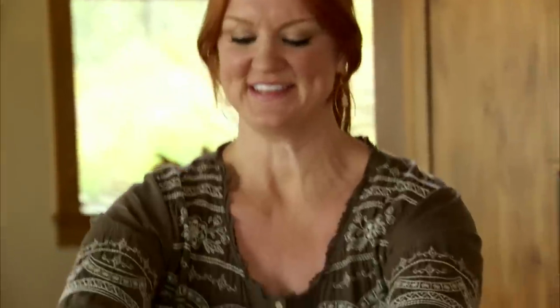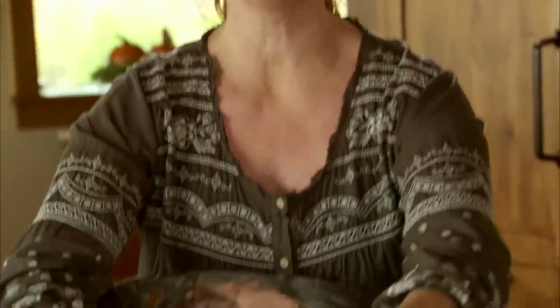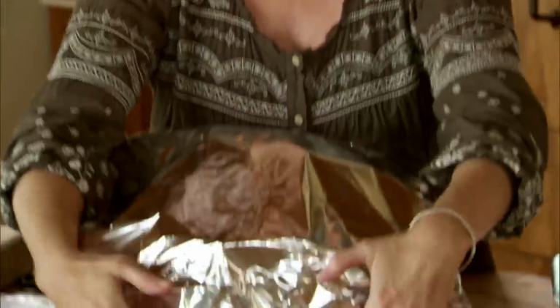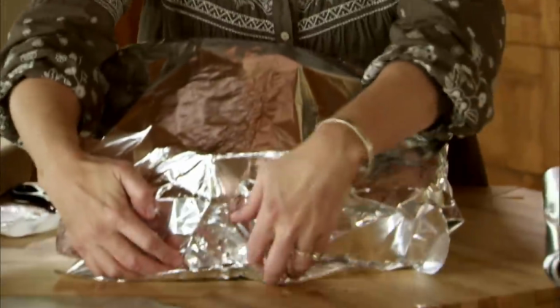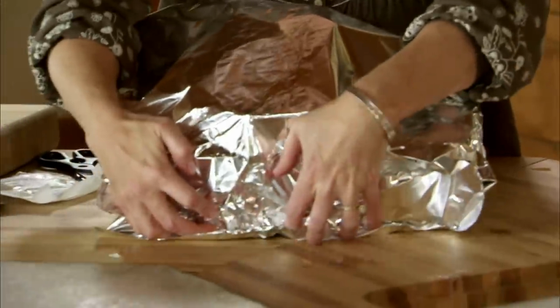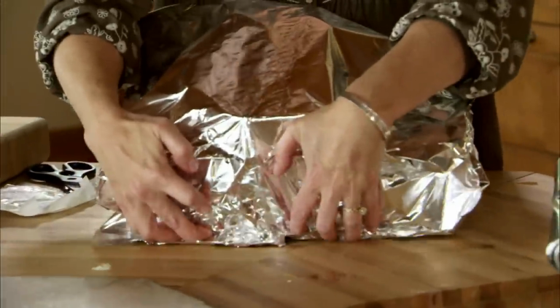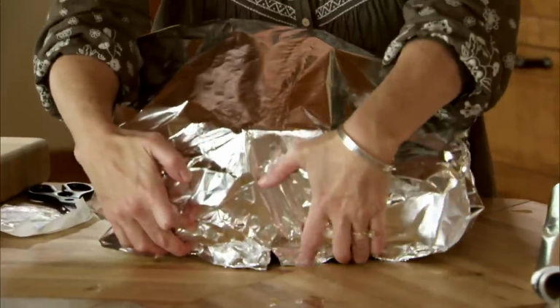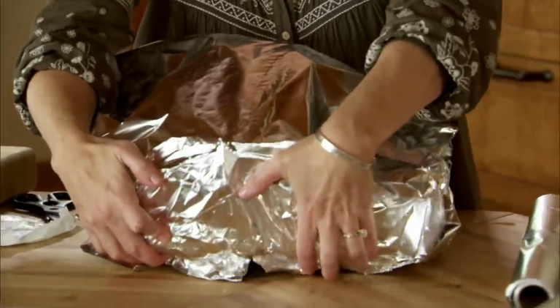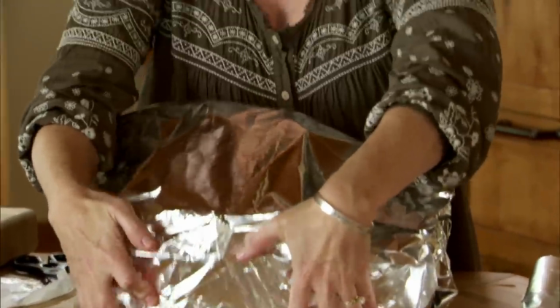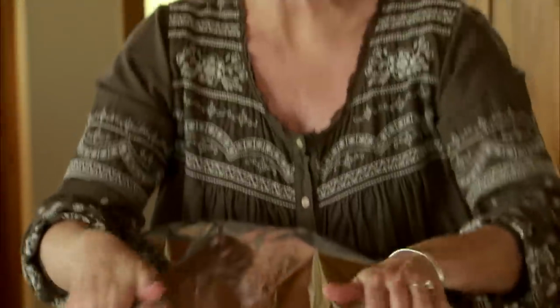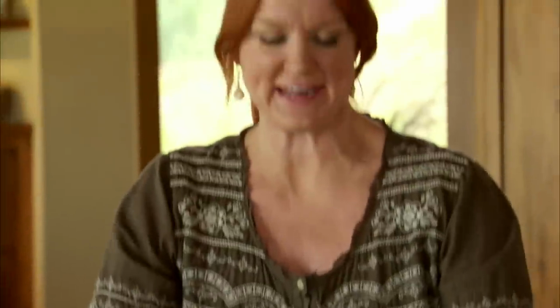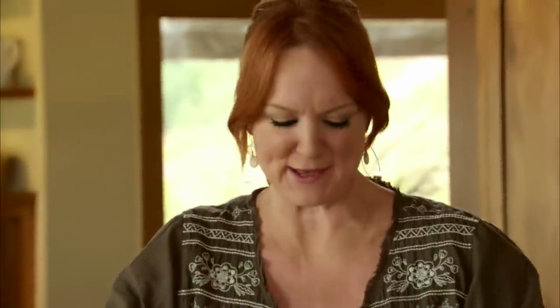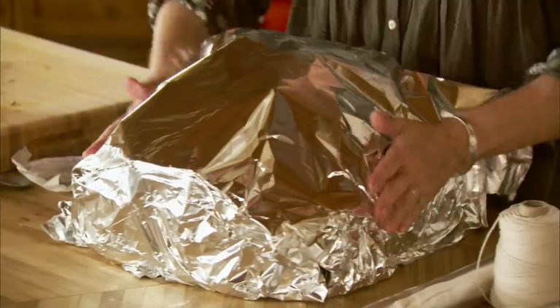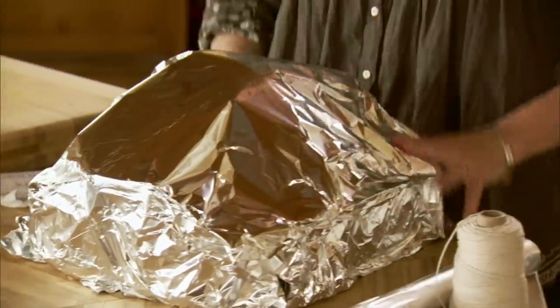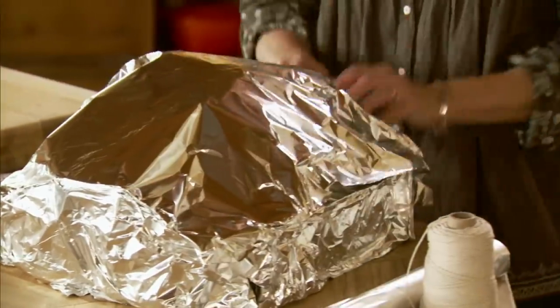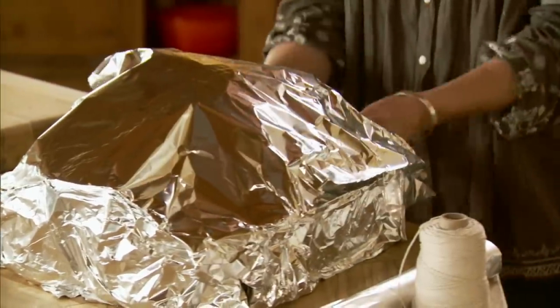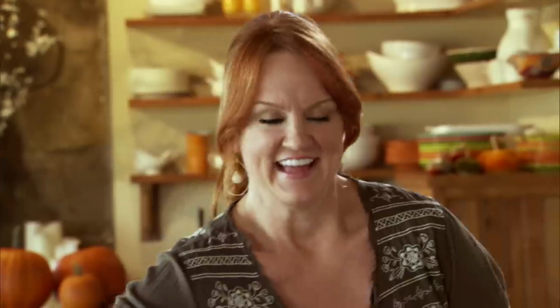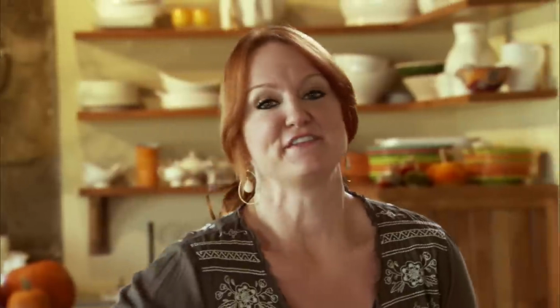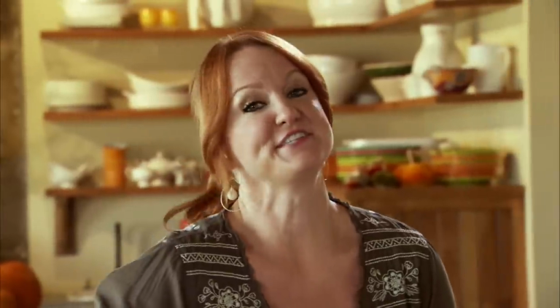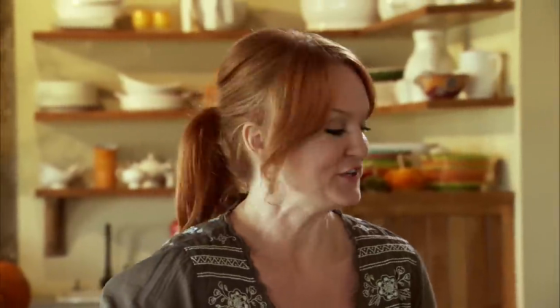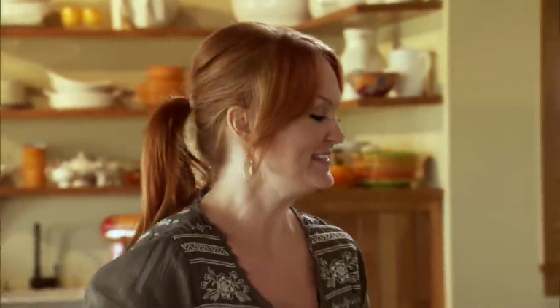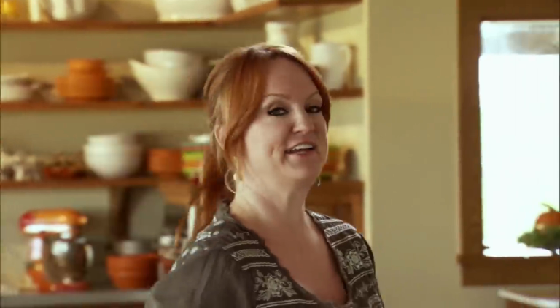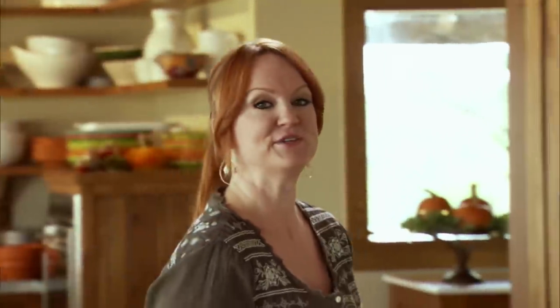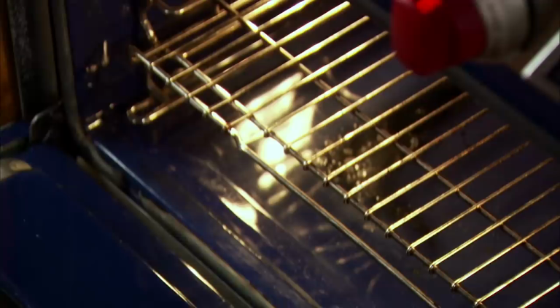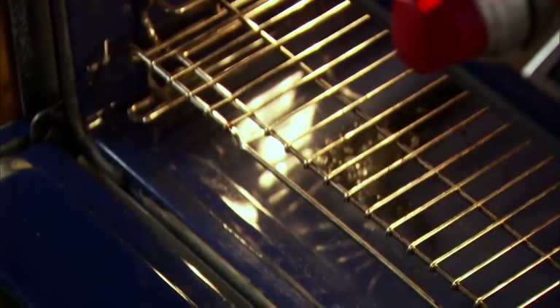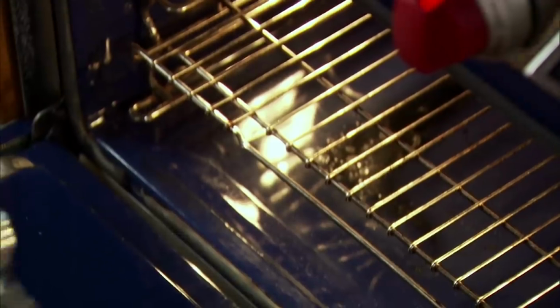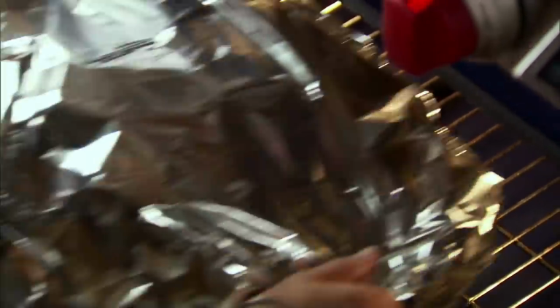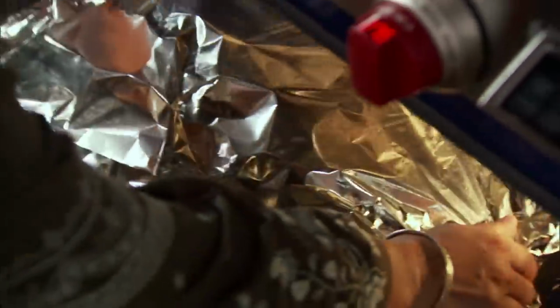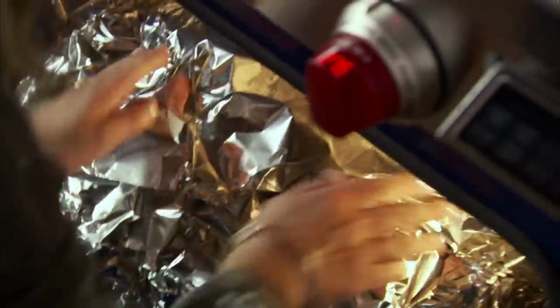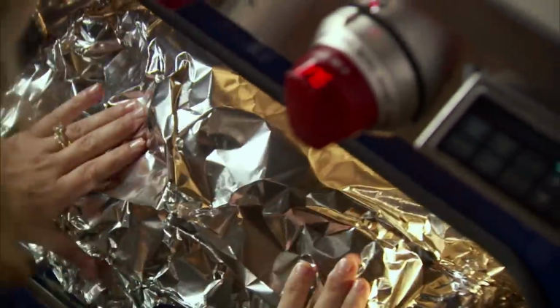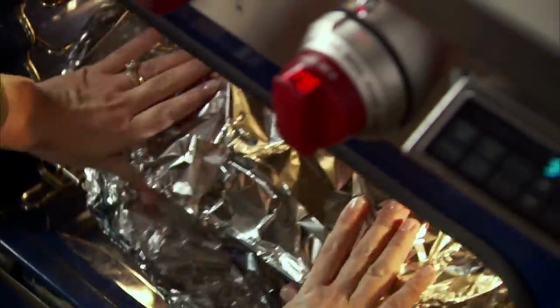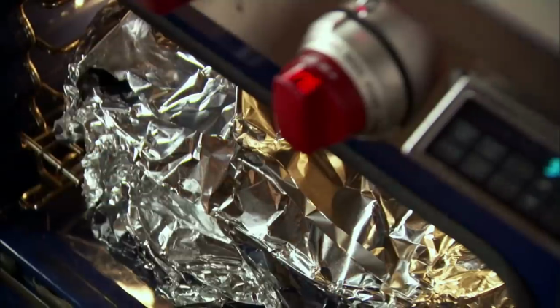I'll tuck the foil over the handle — I want to trap as much heat in the pan as possible. For the first stage of cooking, this is going to go into a 275-degree oven for about three to three and a half hours.